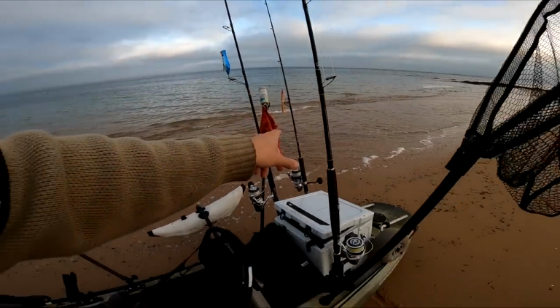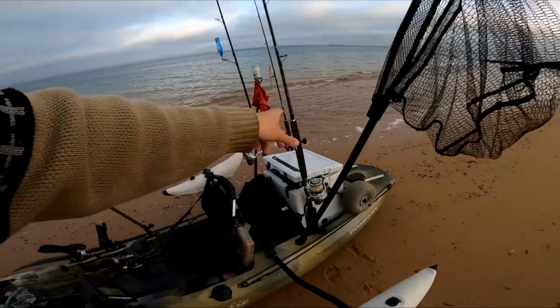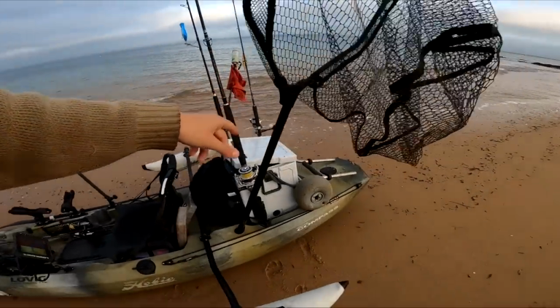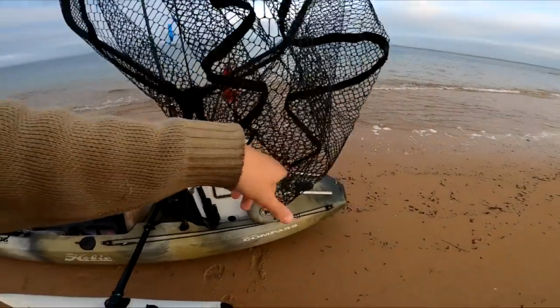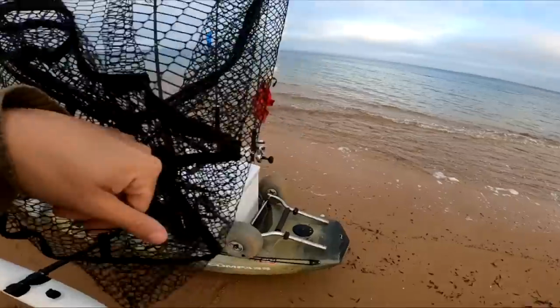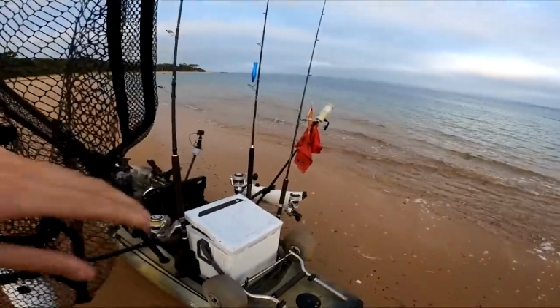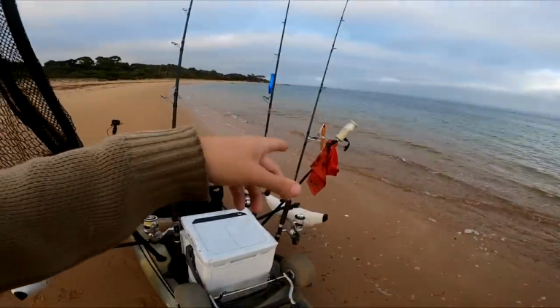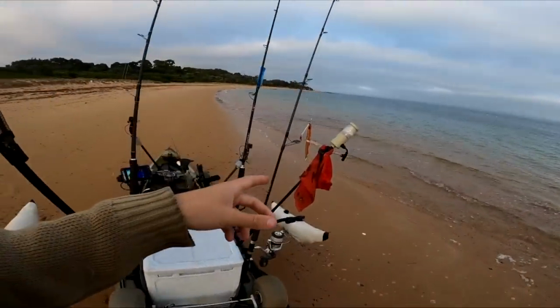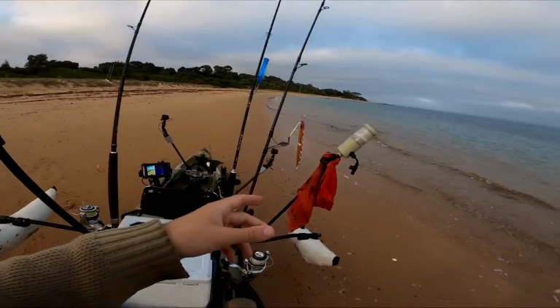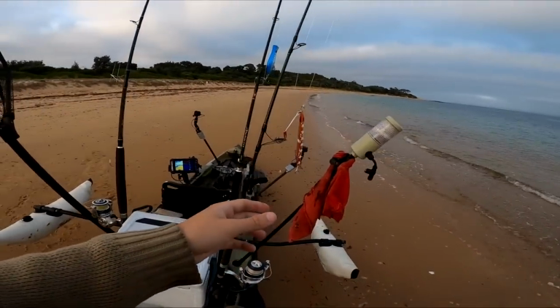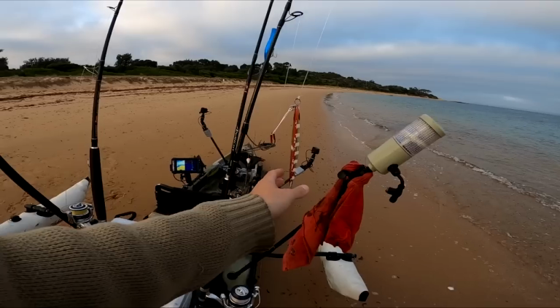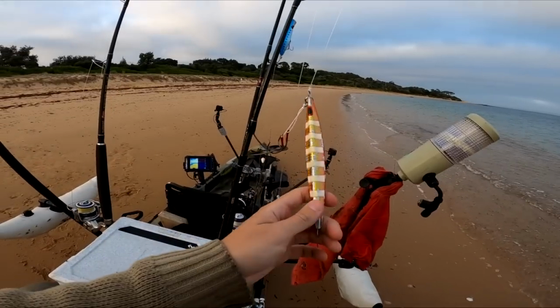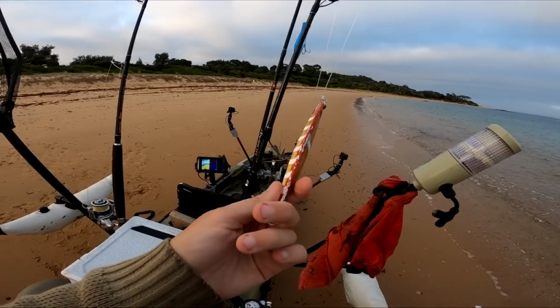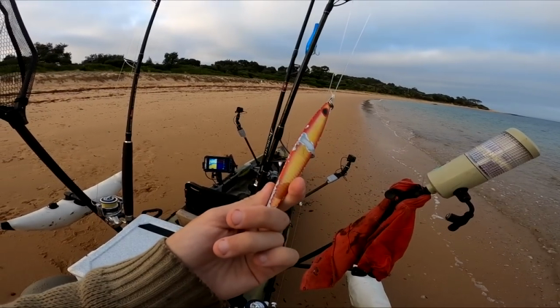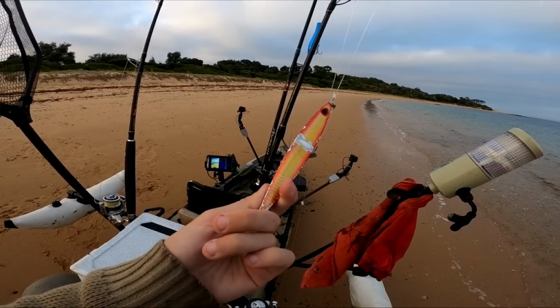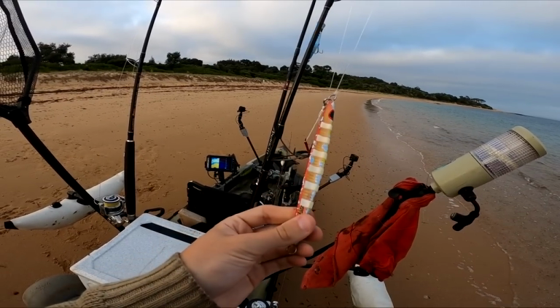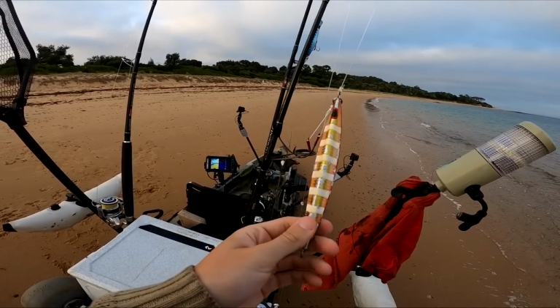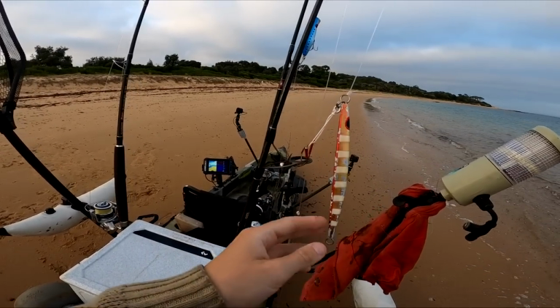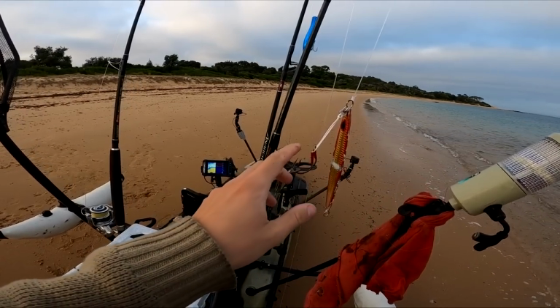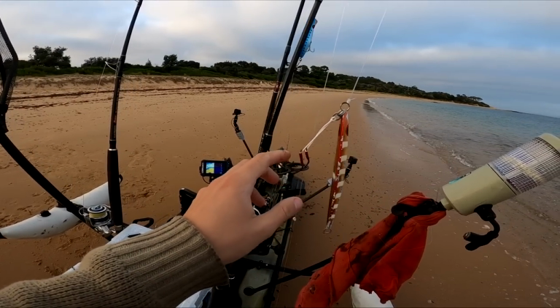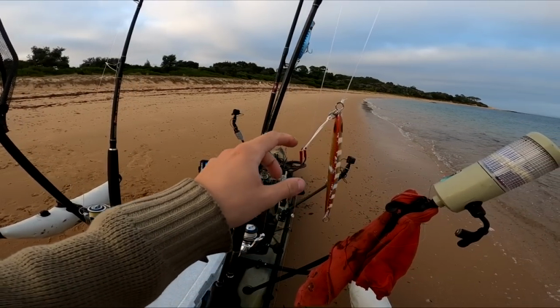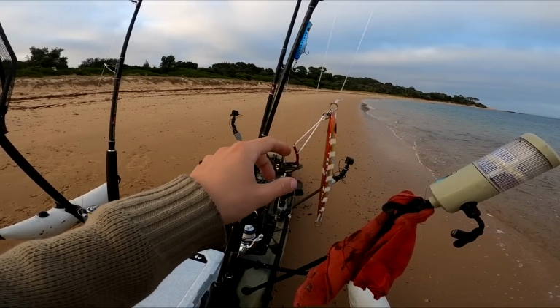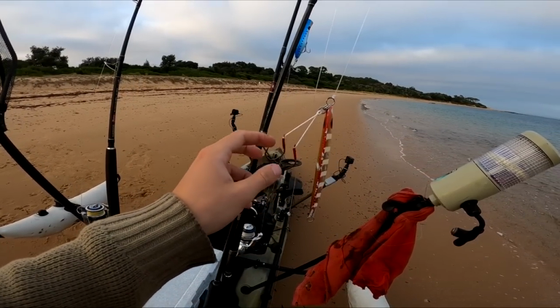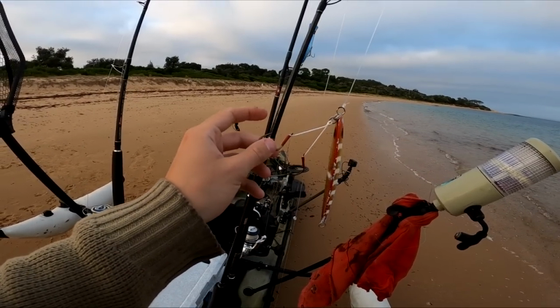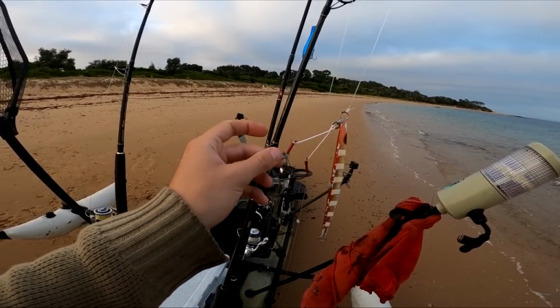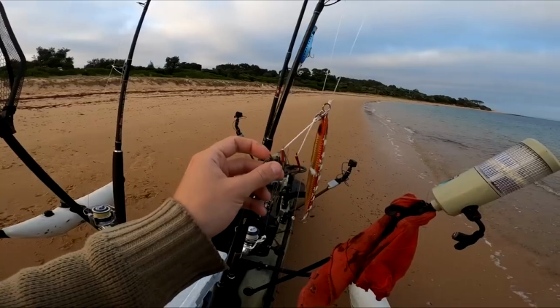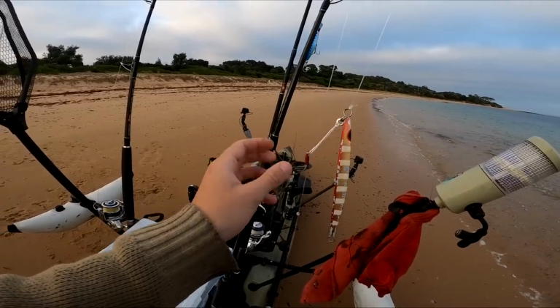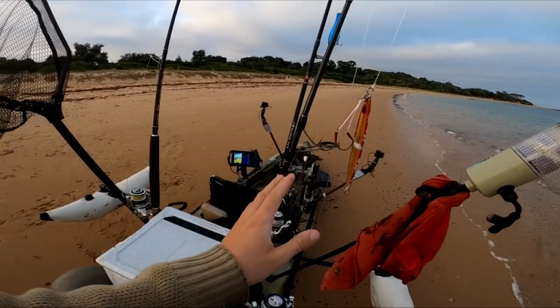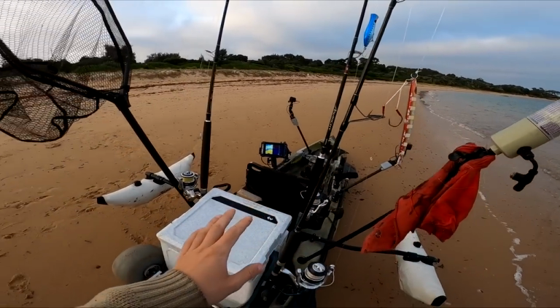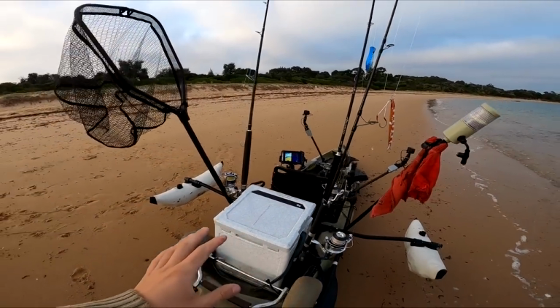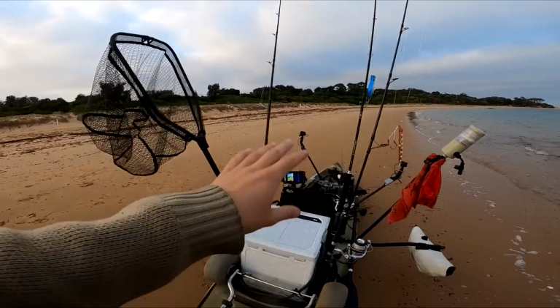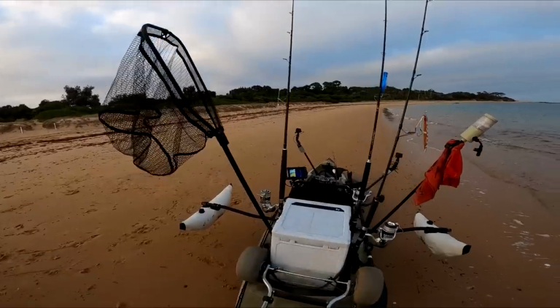The final rod is my favorite technique and the most effective one for me — that is a jigging rod. We've got a jig rigged up and ready to go, just in case some kingfish are on the bottom. That's about it, we've got everything ready to go.